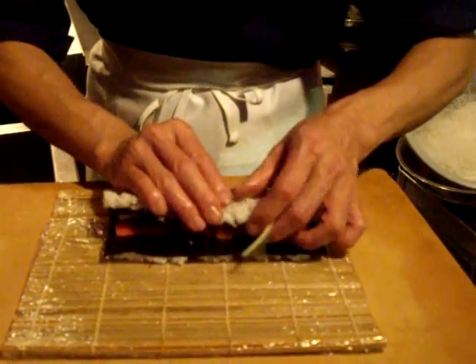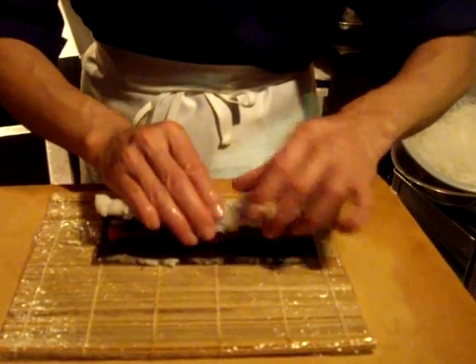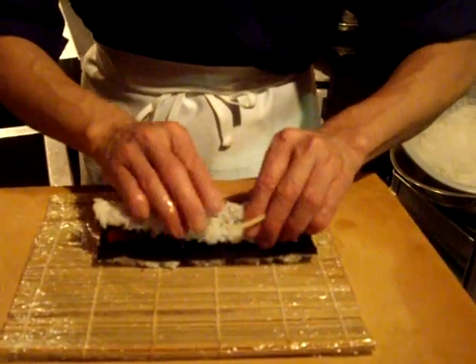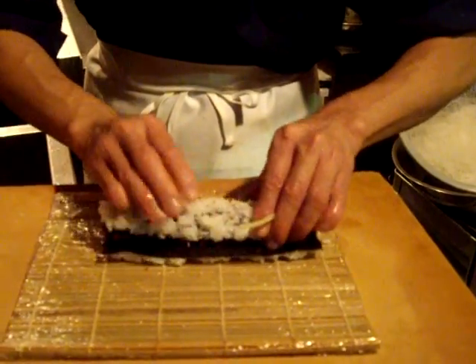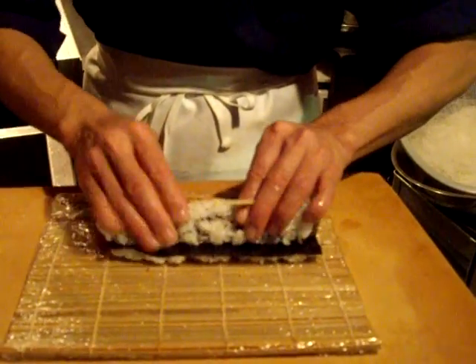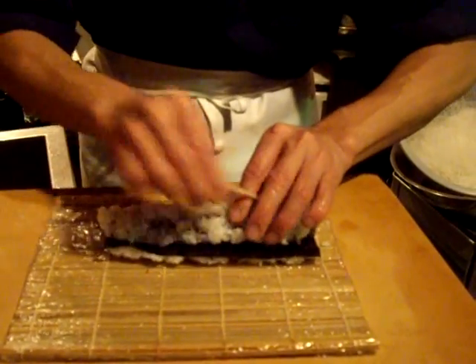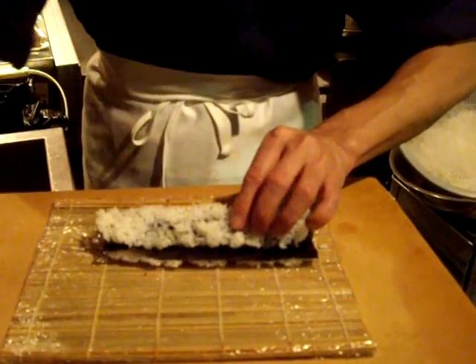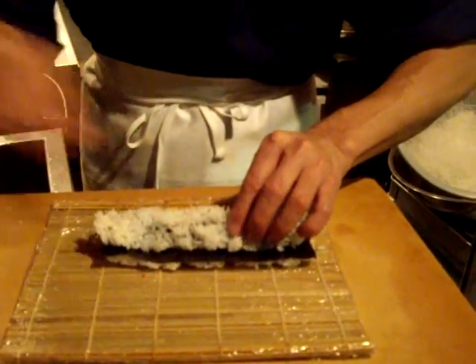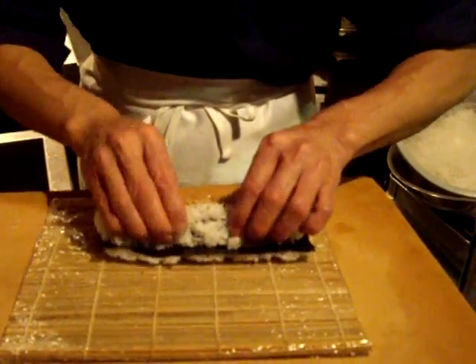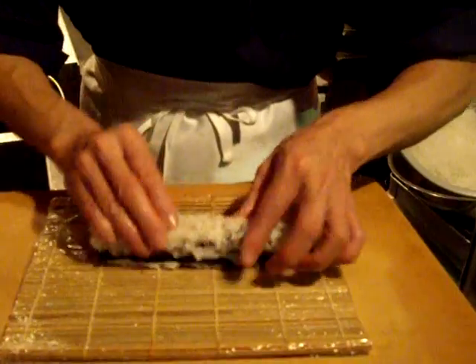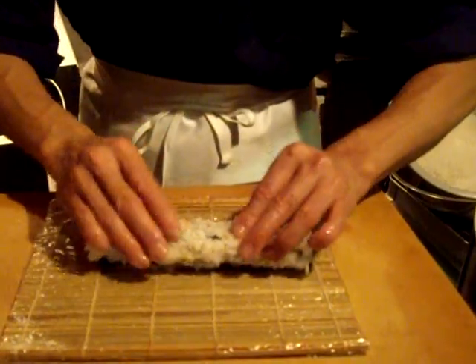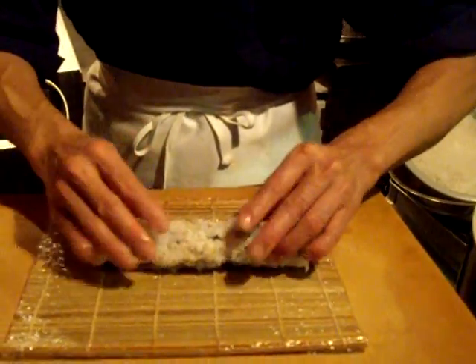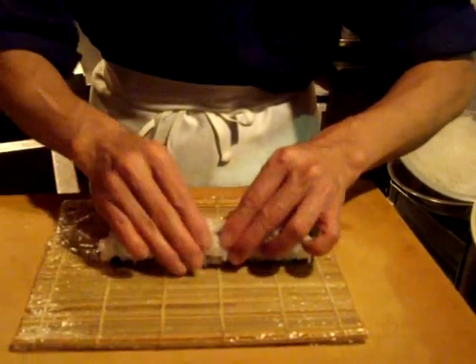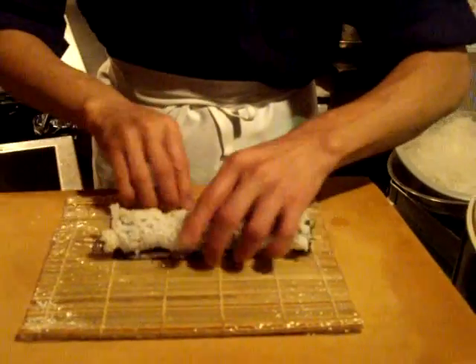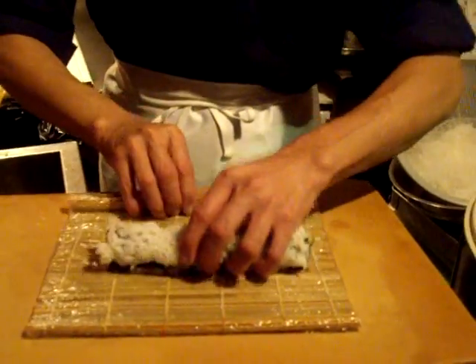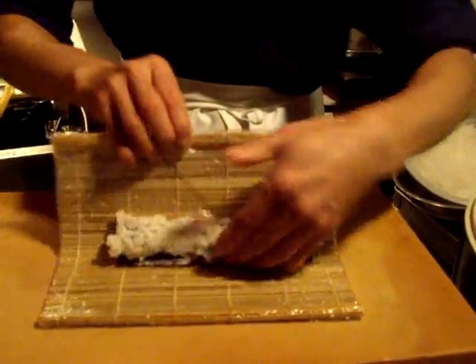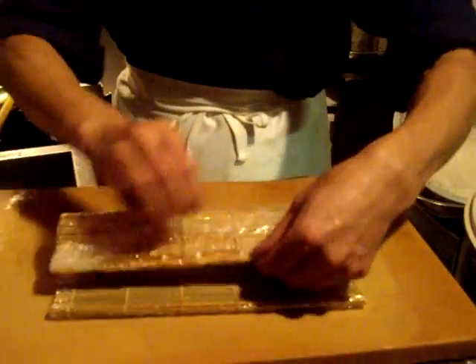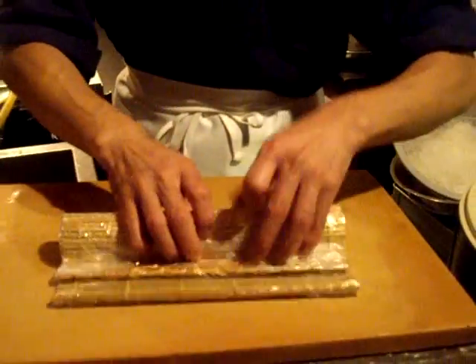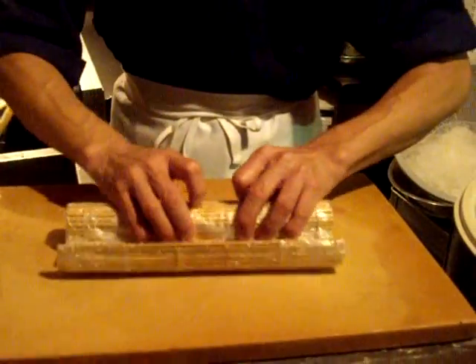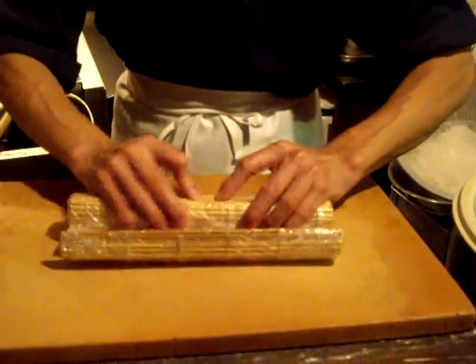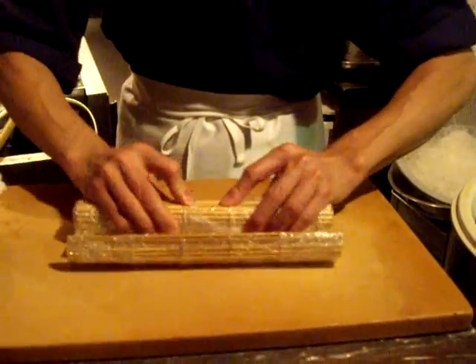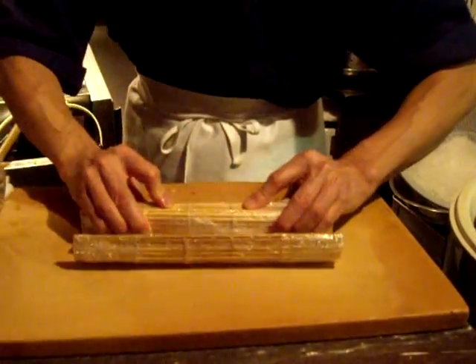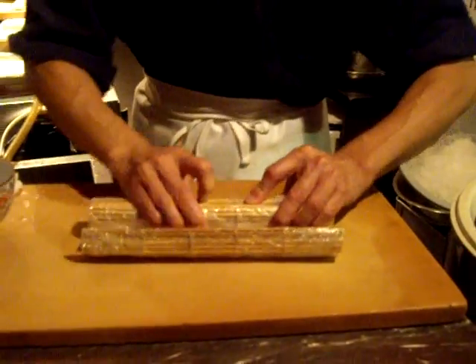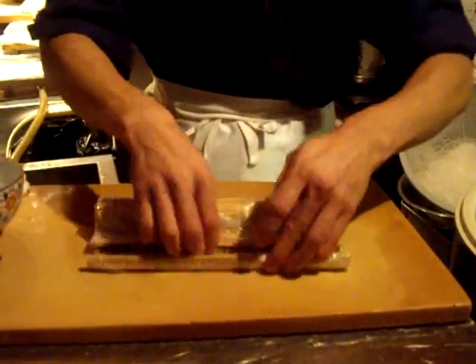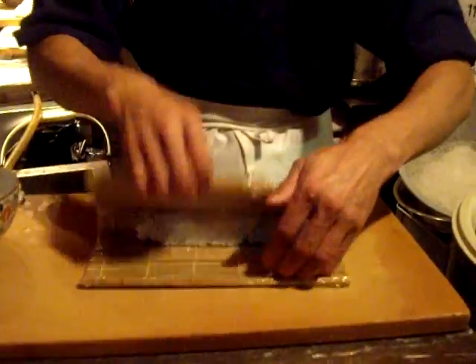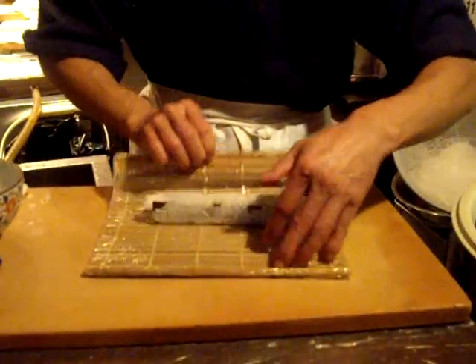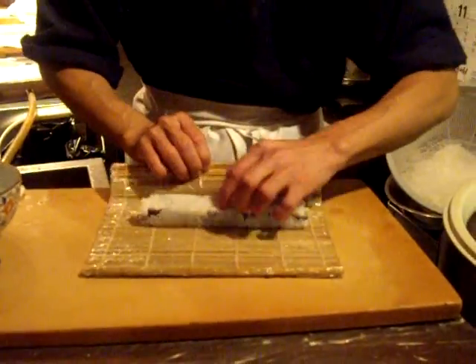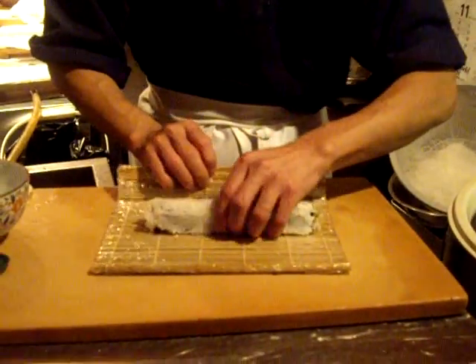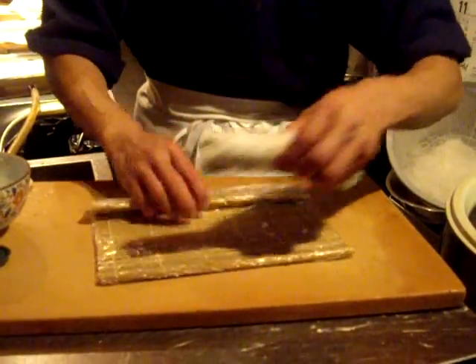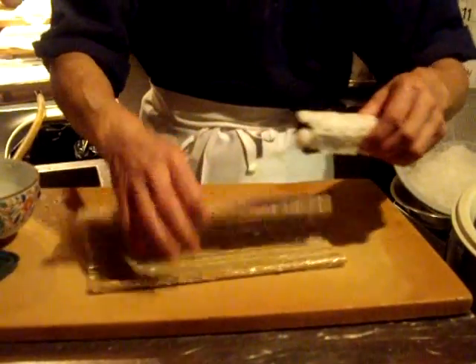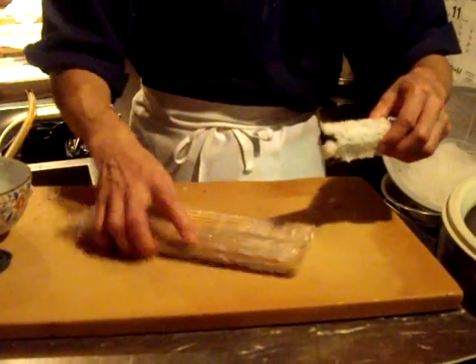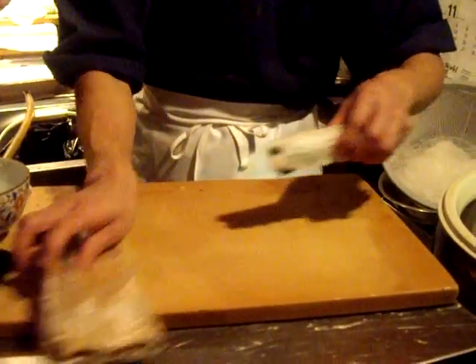And then roll. And again roll with makisu to make shape. Don't crush too much.